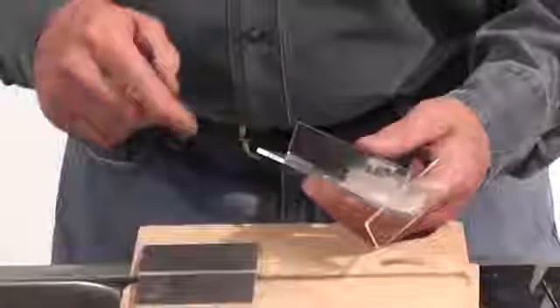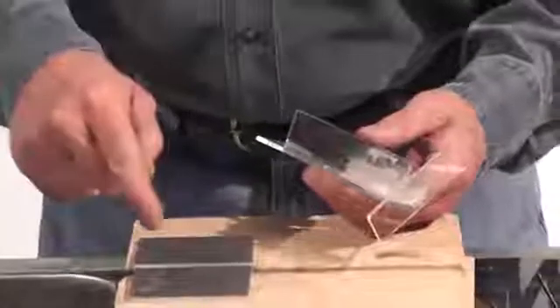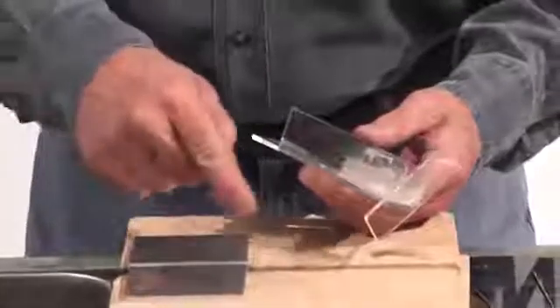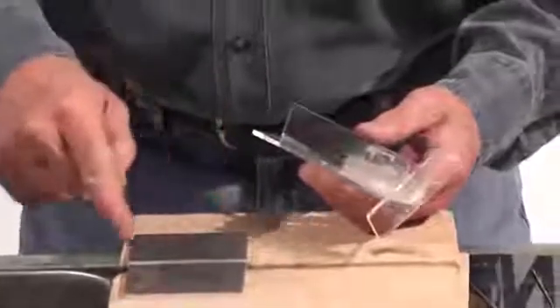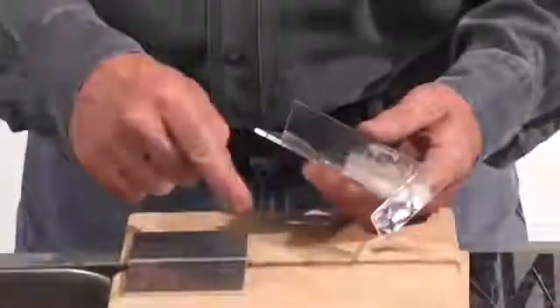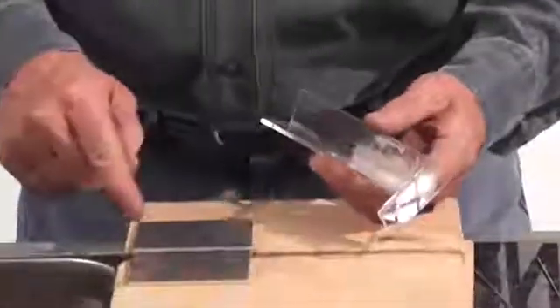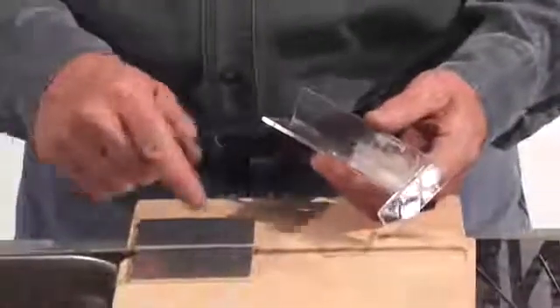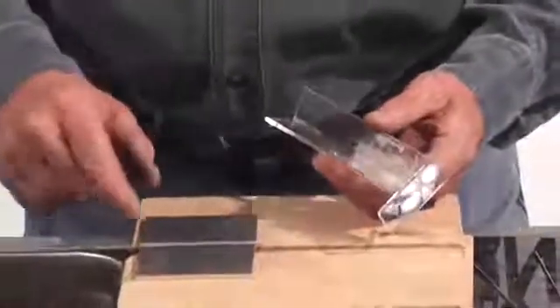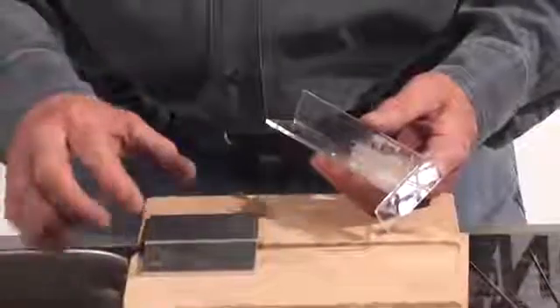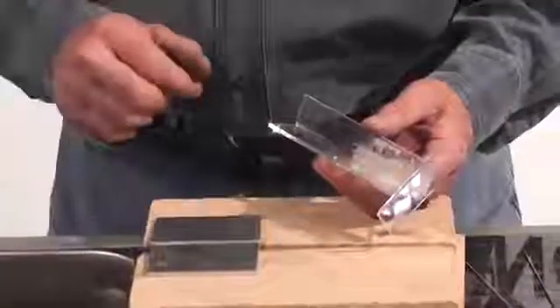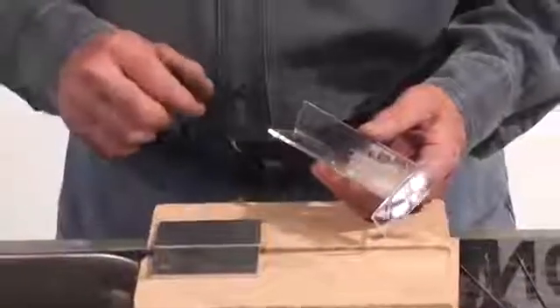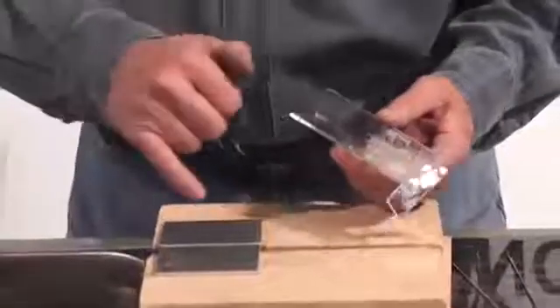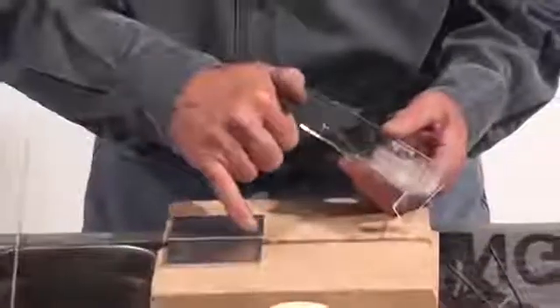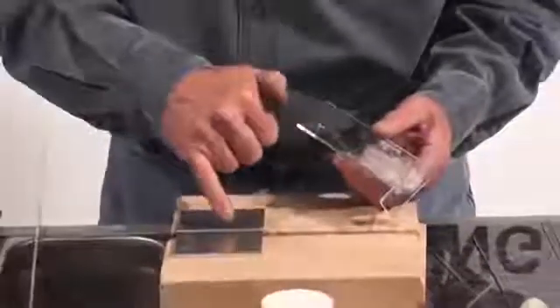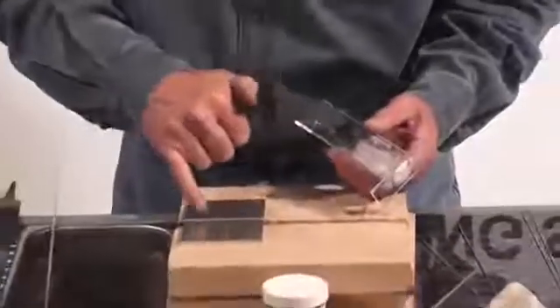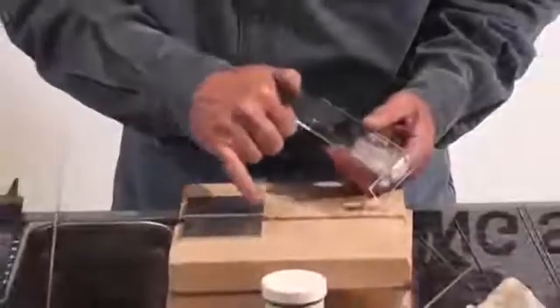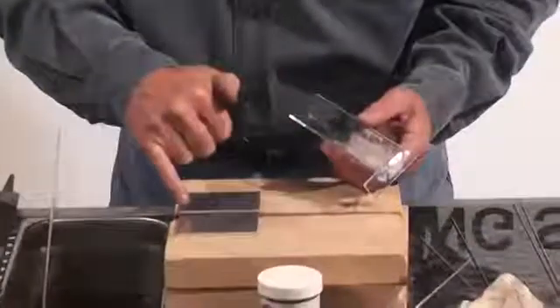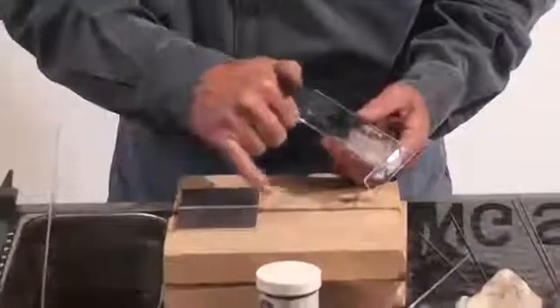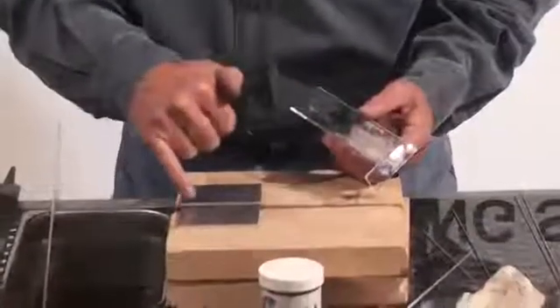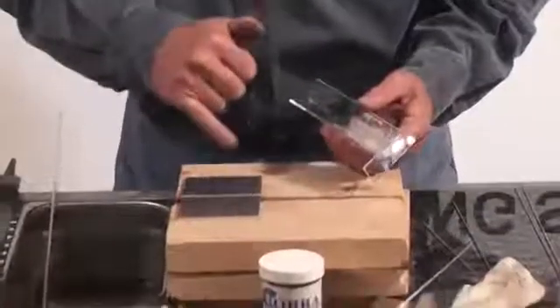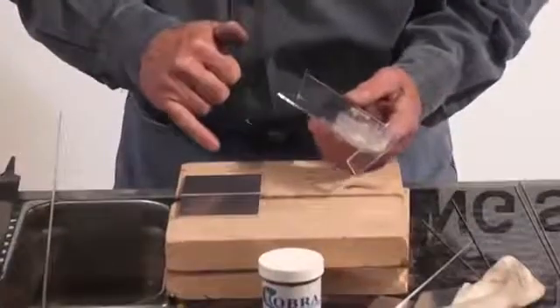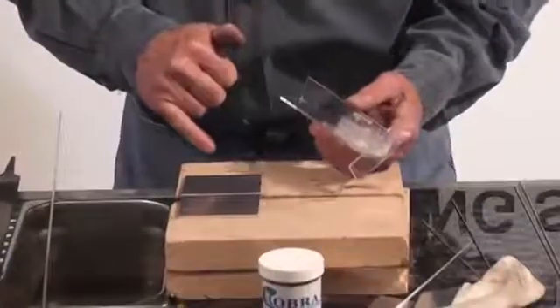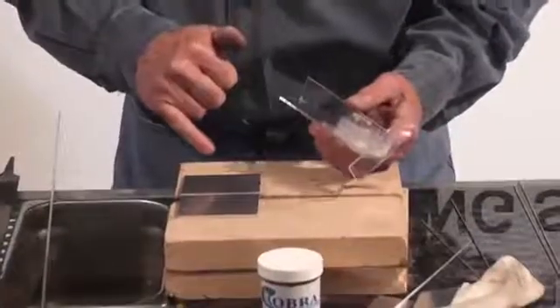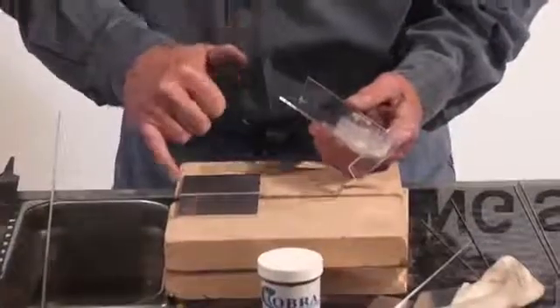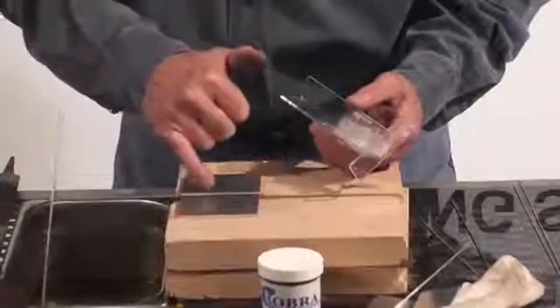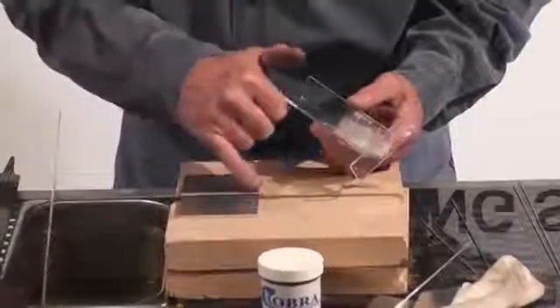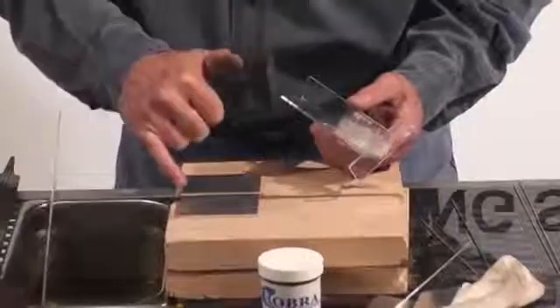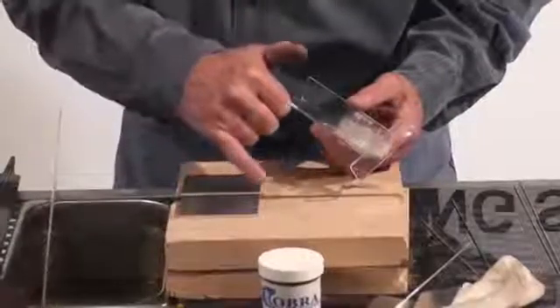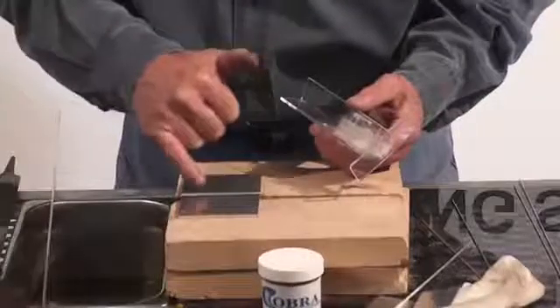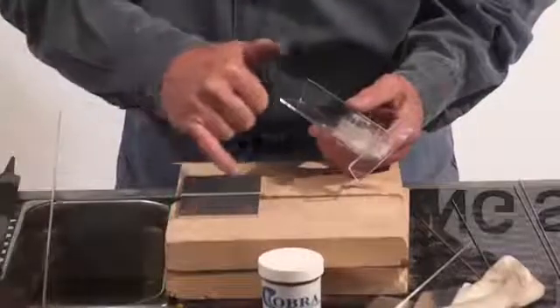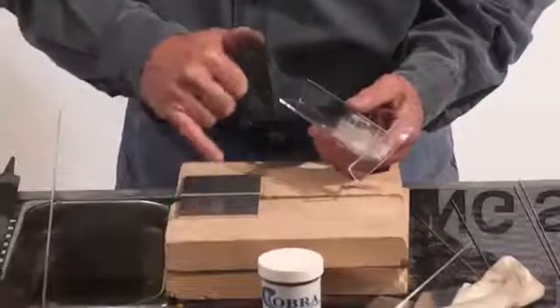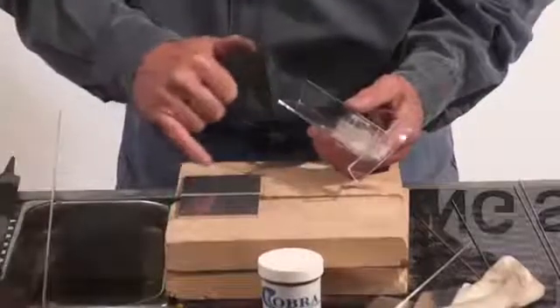Okay guys, we're getting ready to do some thick aluminum. This is about quarter-inch. We've beveled the edges a little bit. Anything one-eighth of an inch and over, just do a little bevel on your material.